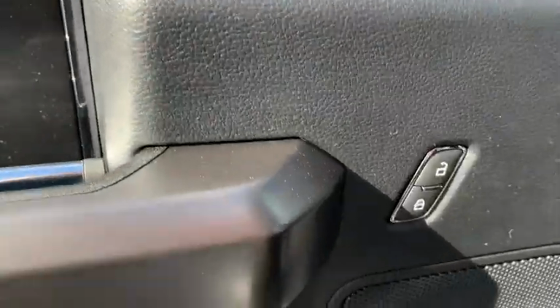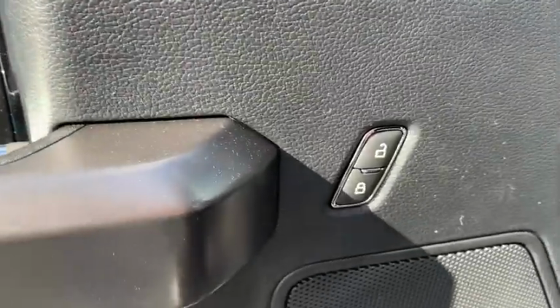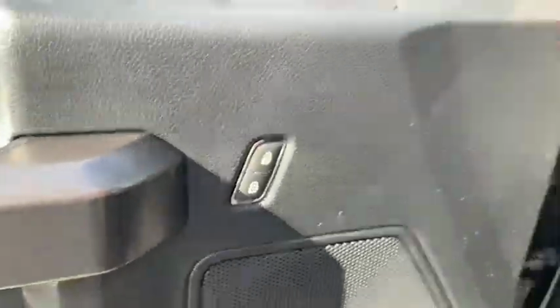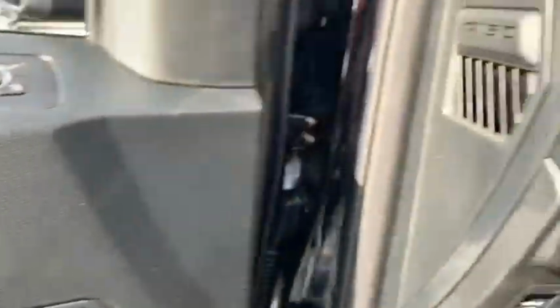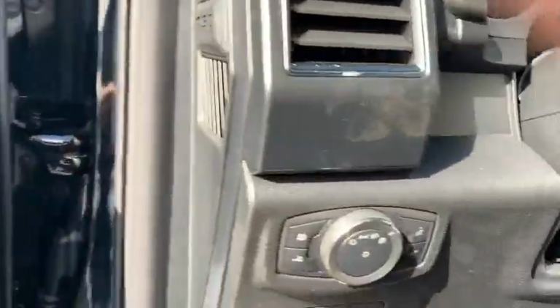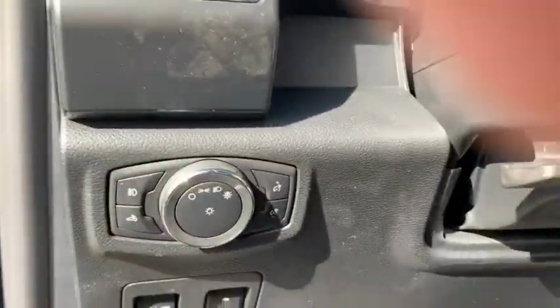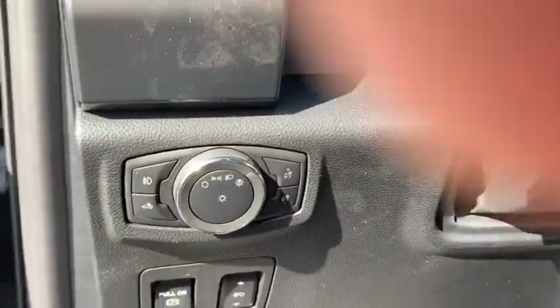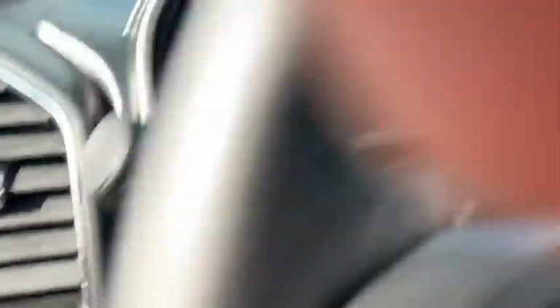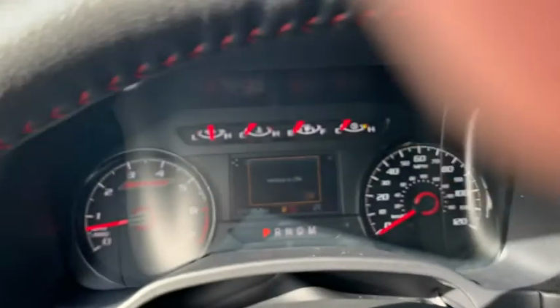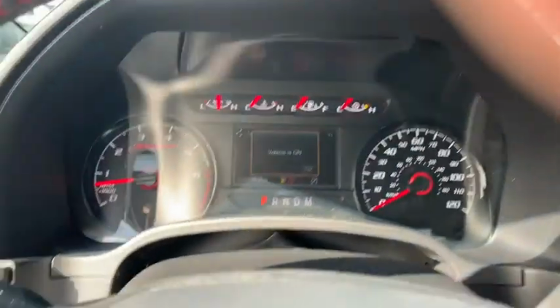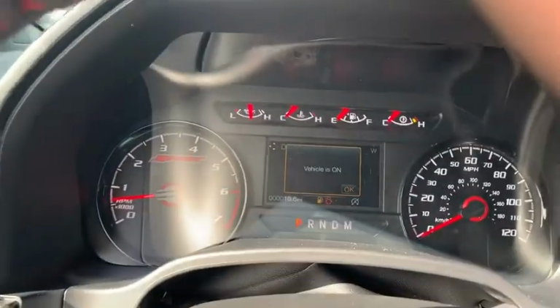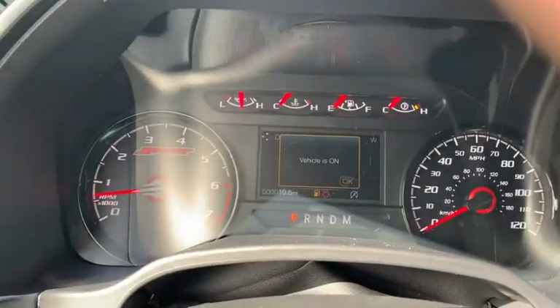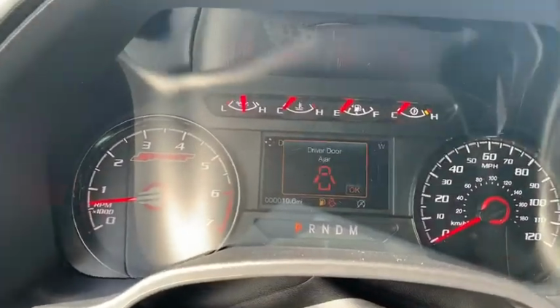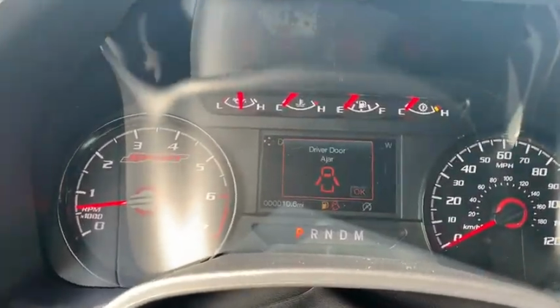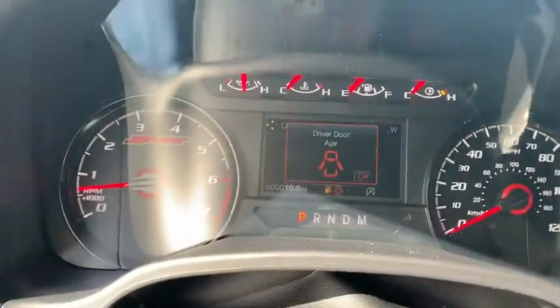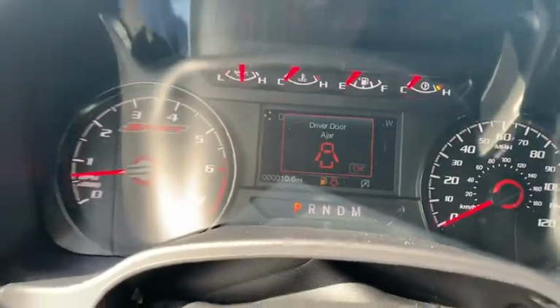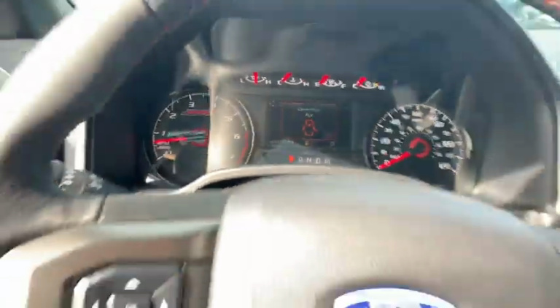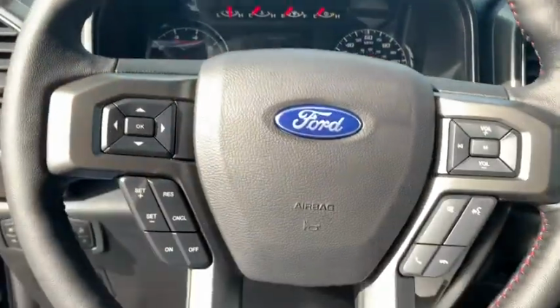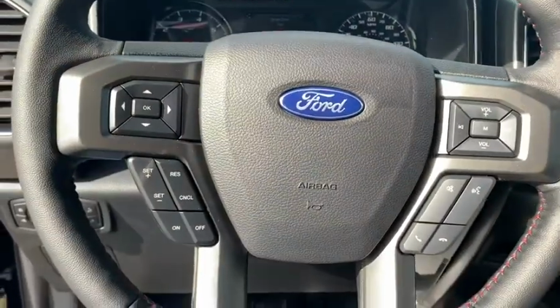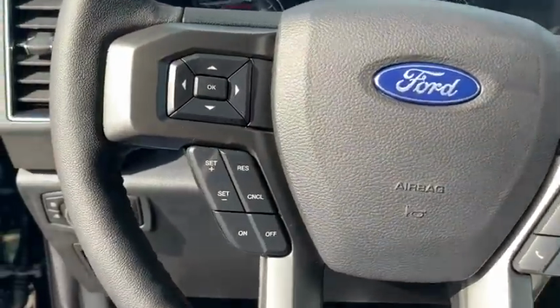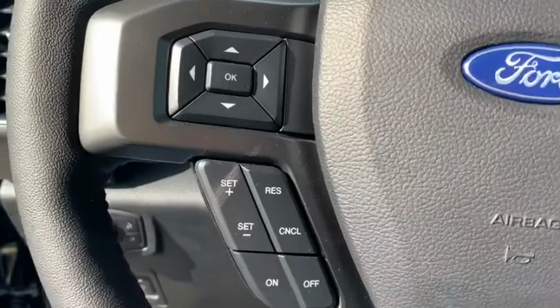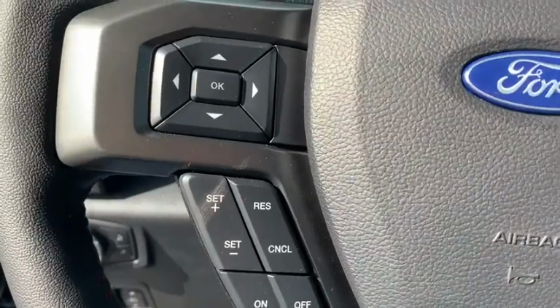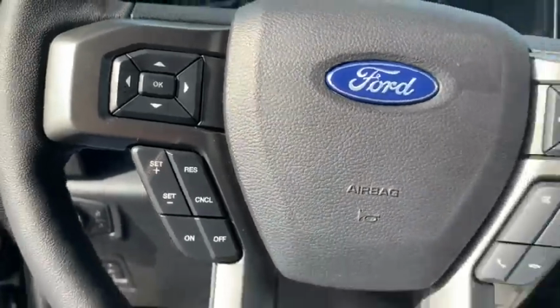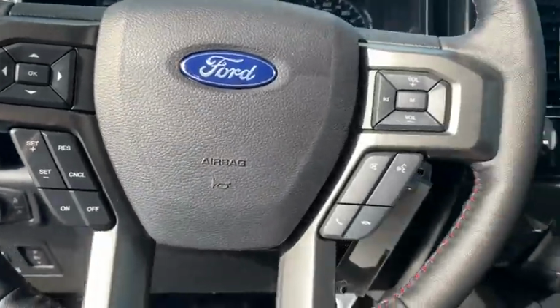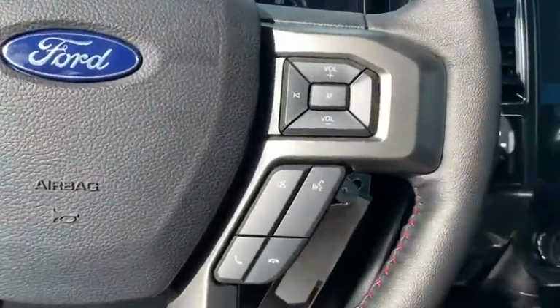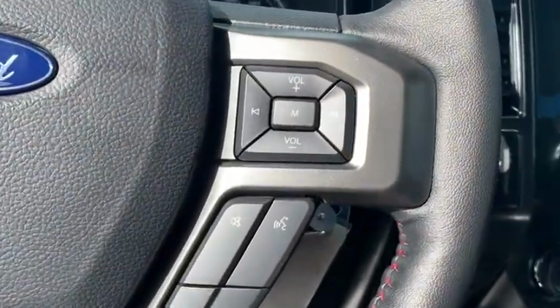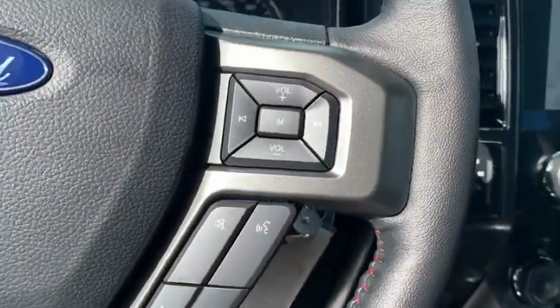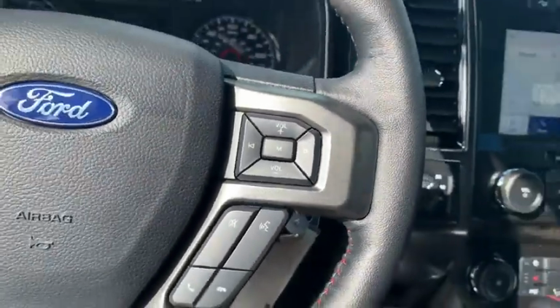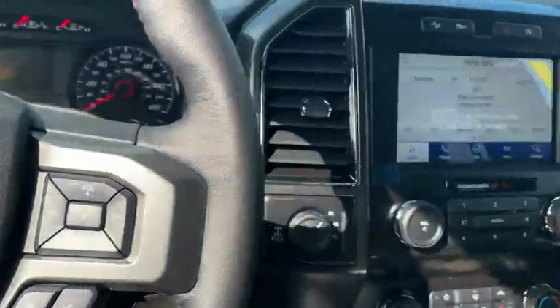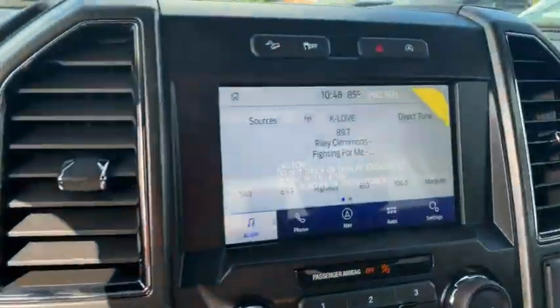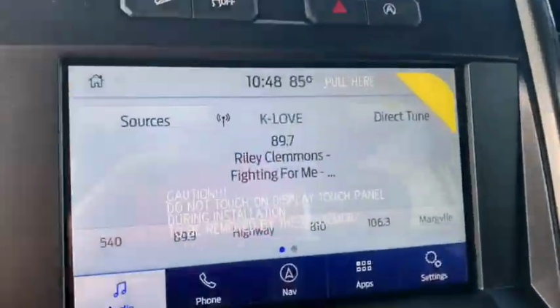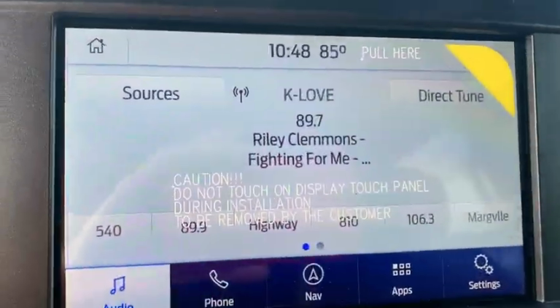Power windows, electronic stability control, security system, compass, rear window defroster, tachometer, panic alarm, remote keyless entry, brake assist, tilt steering wheel, driver vanity mirror, passenger vanity mirror.